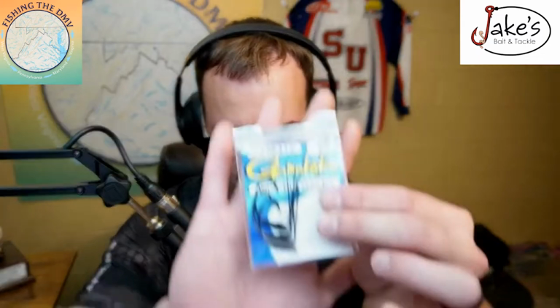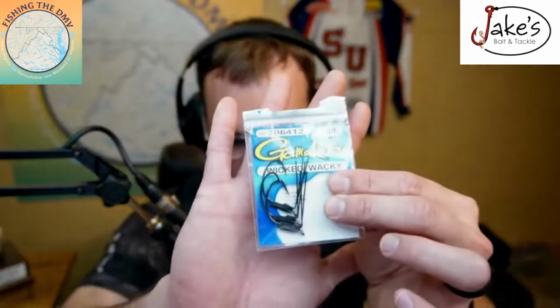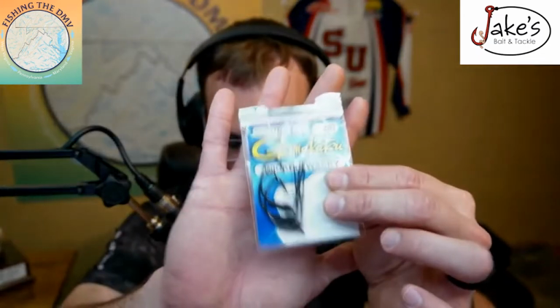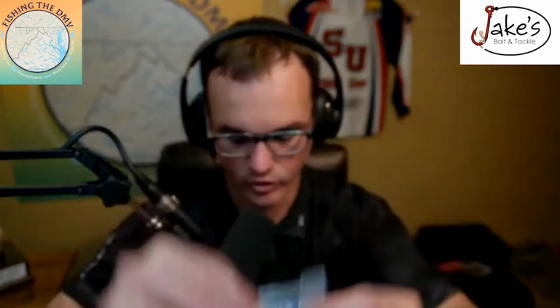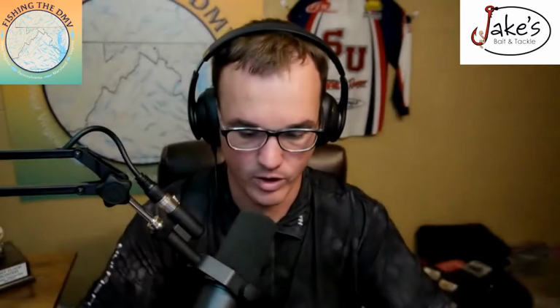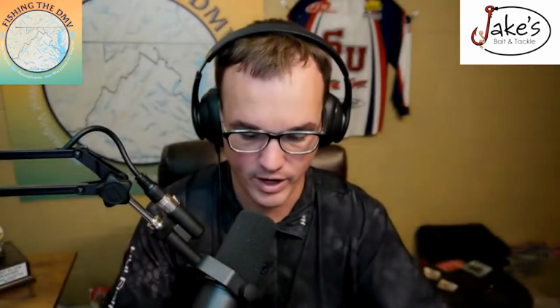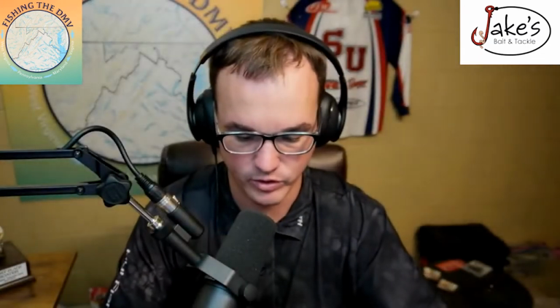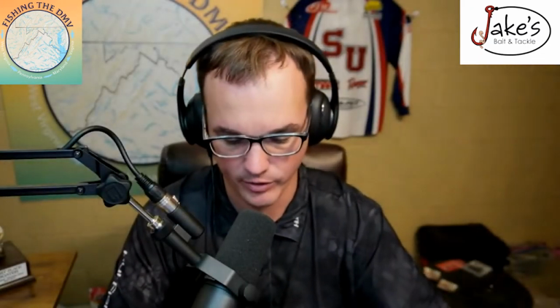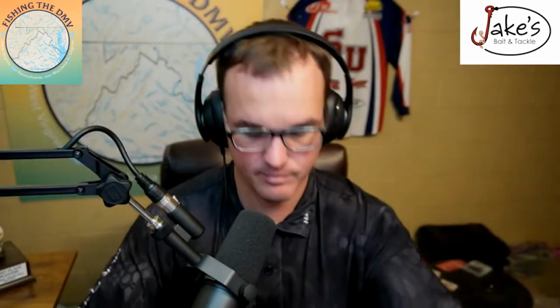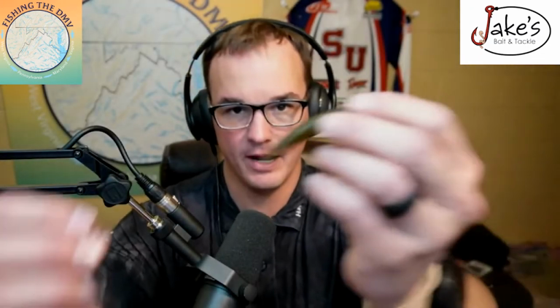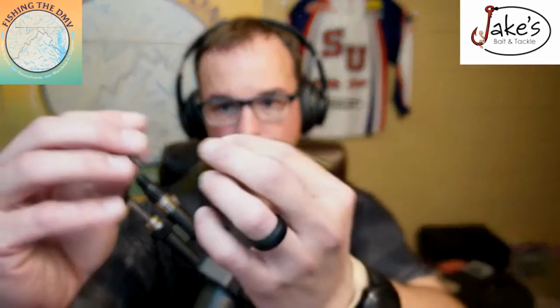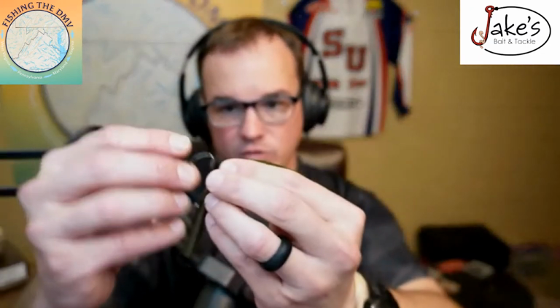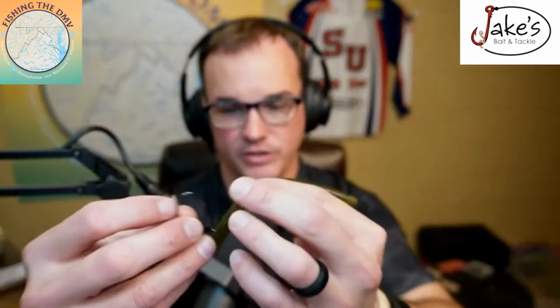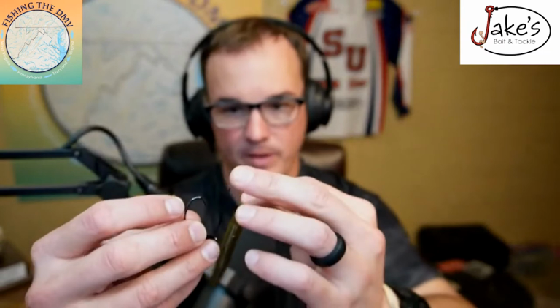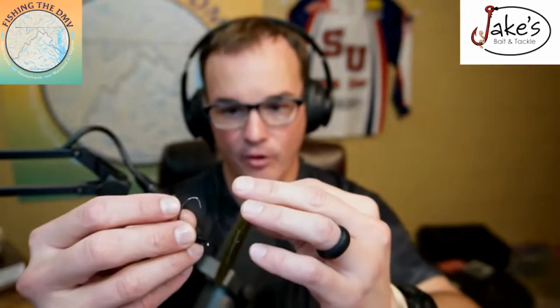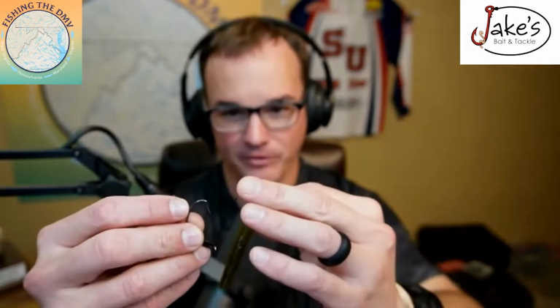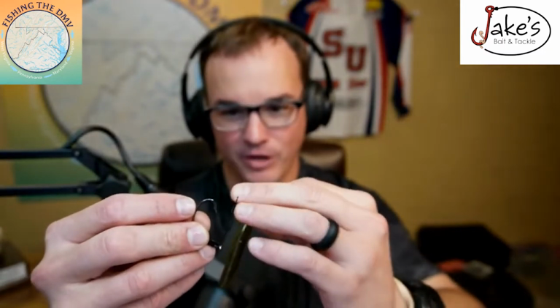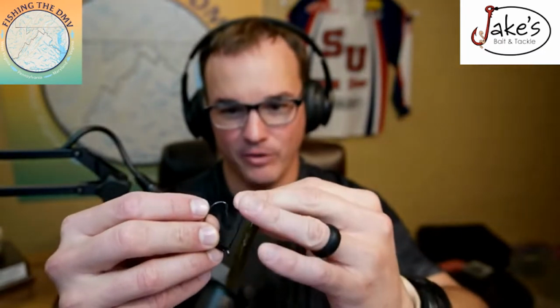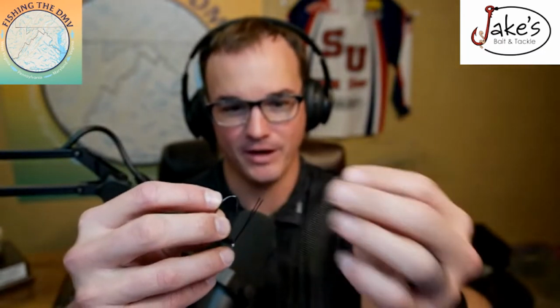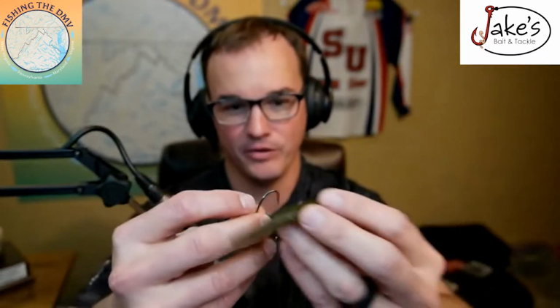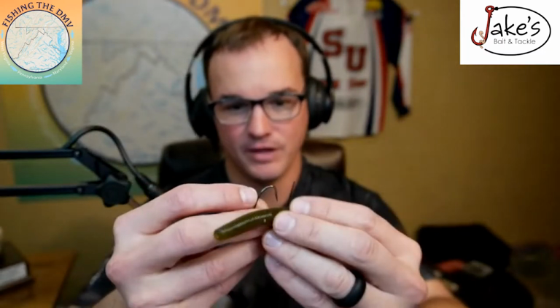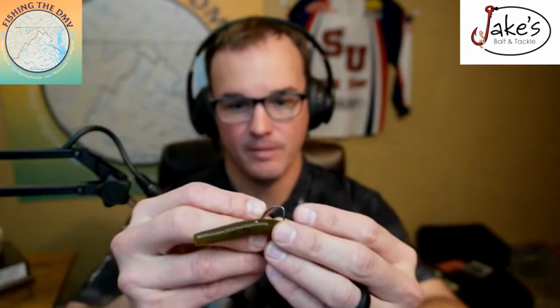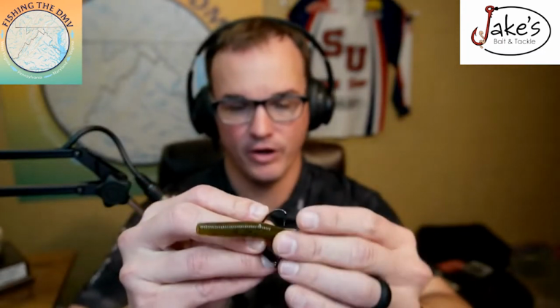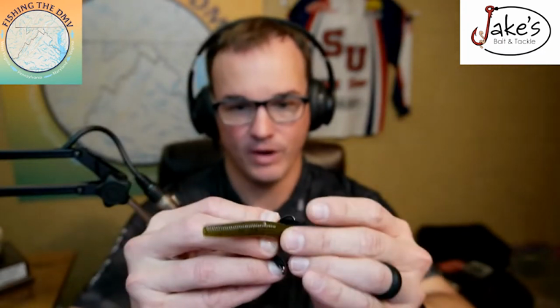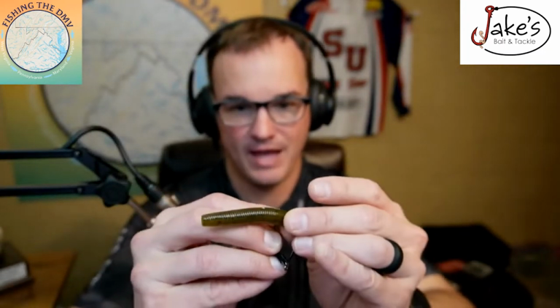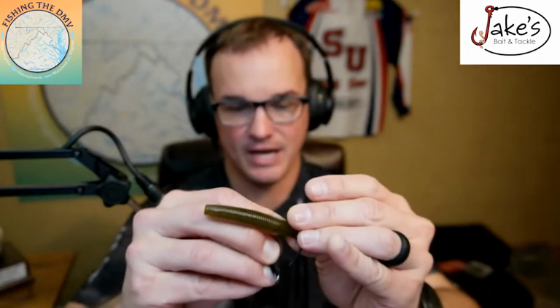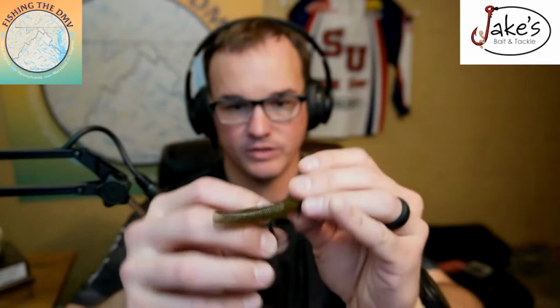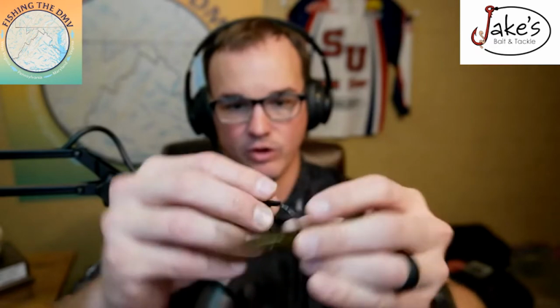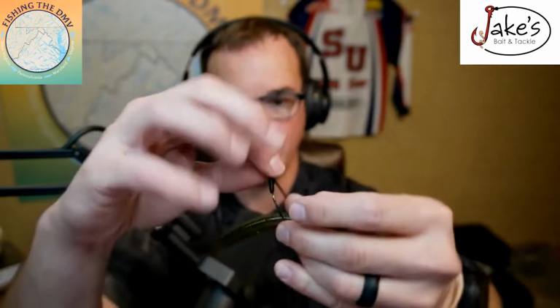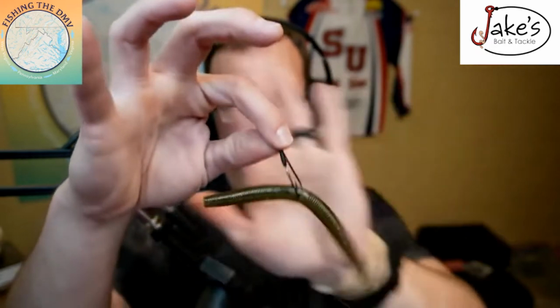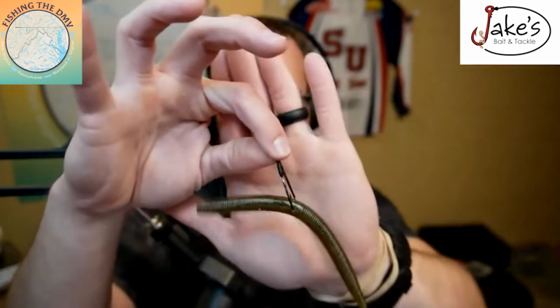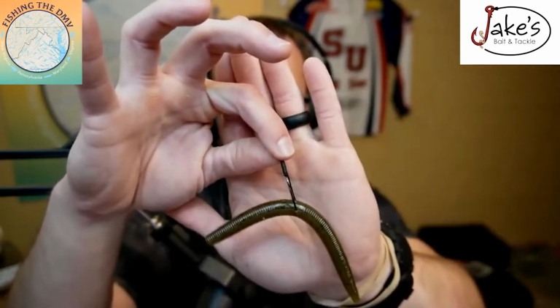The key is find your hook. You want a one-odd to a two-odd hook. And I know I have a lot of kids watching, so for my pro anglers that are watching, bear with me — I know you all know this. But you're going to hook it right in the egg sack, or what it's also called, the collar area of the bait.